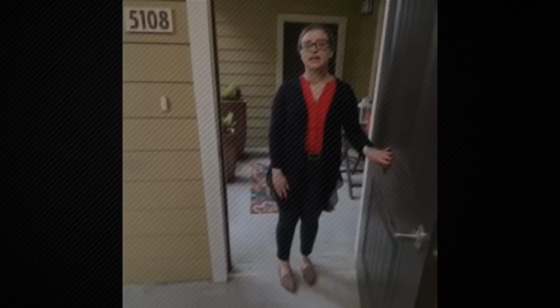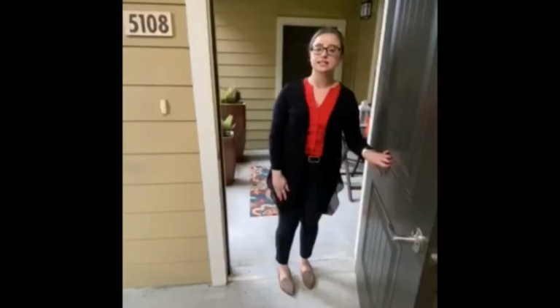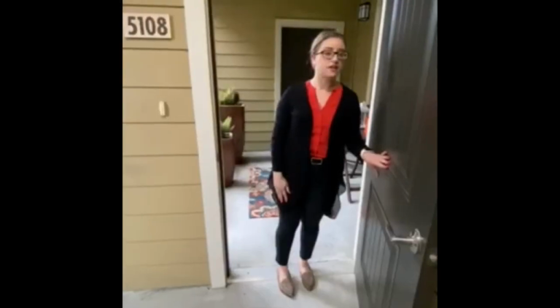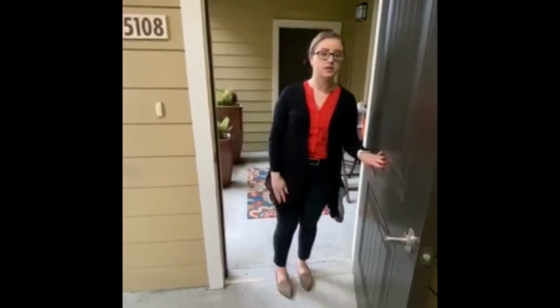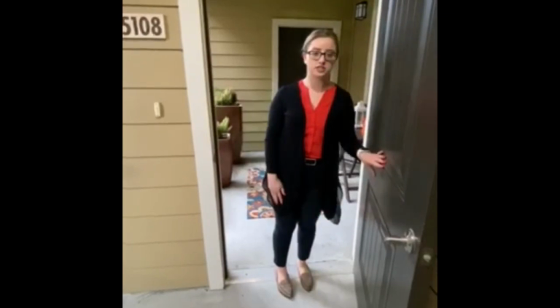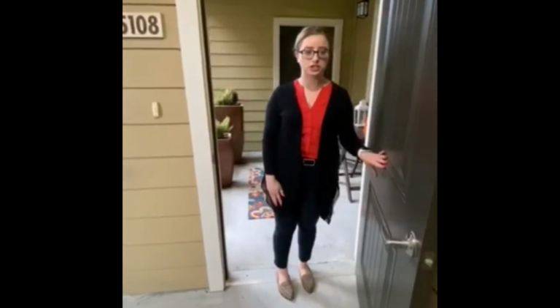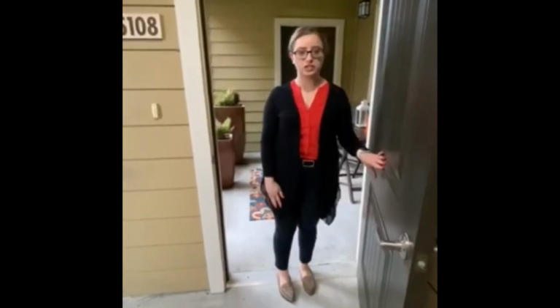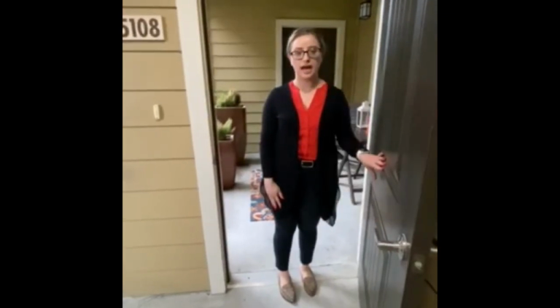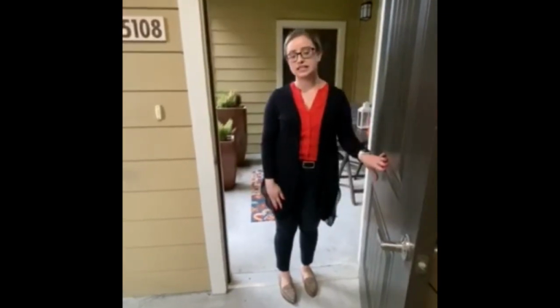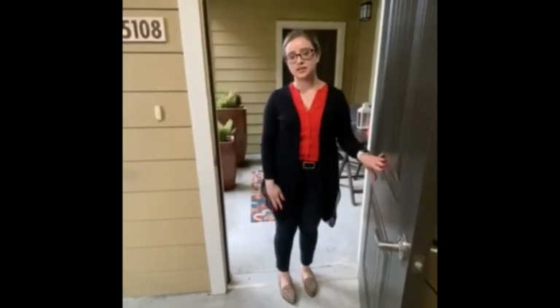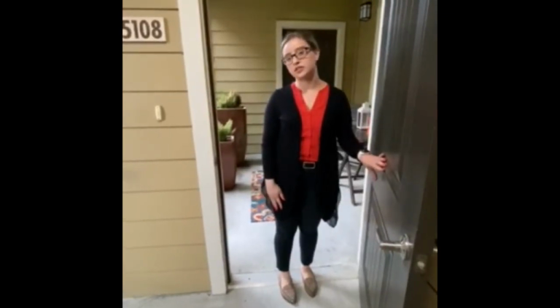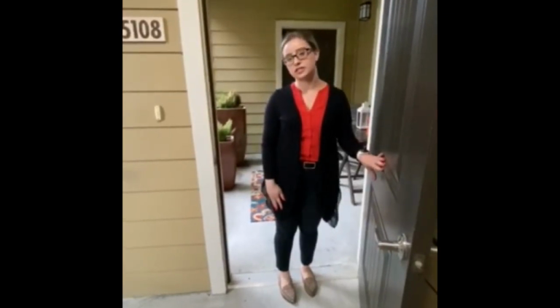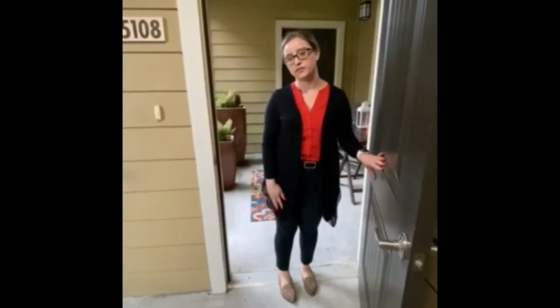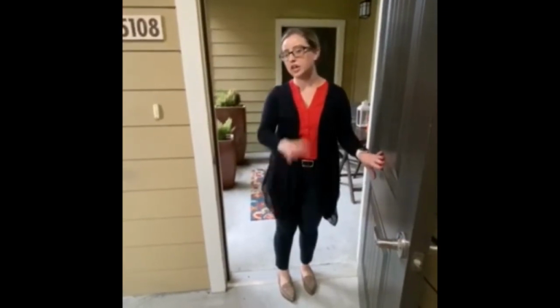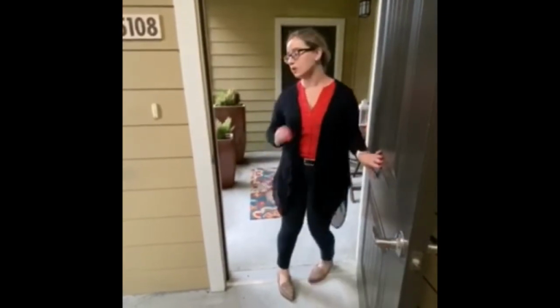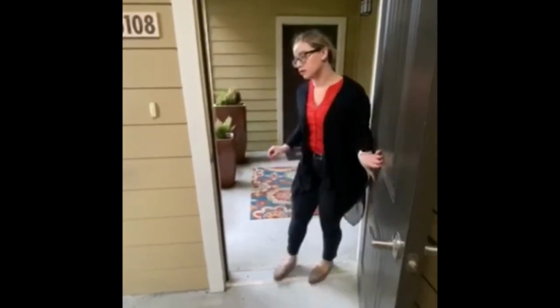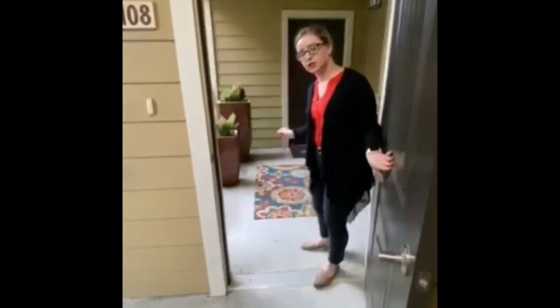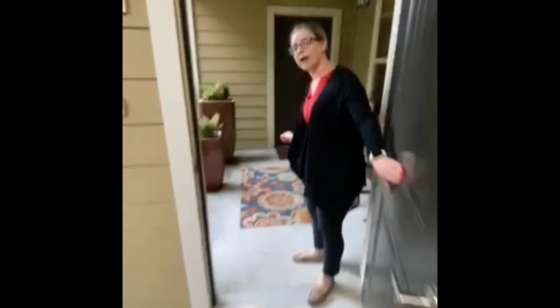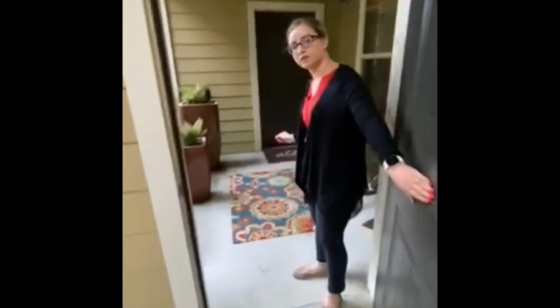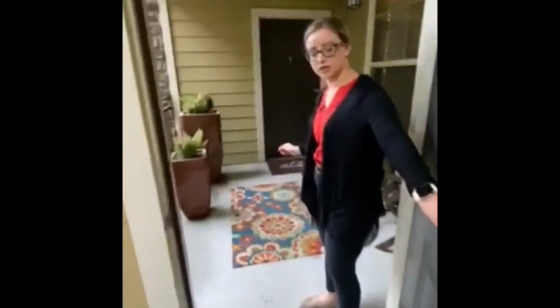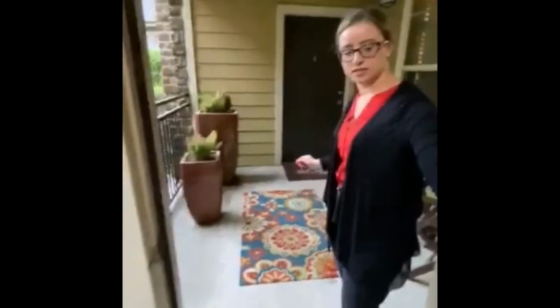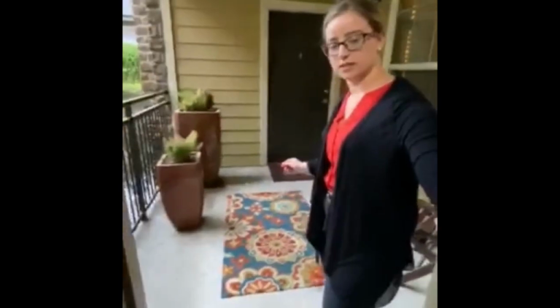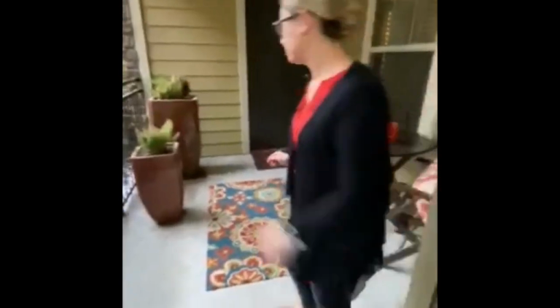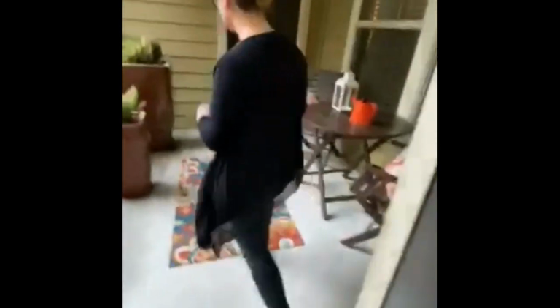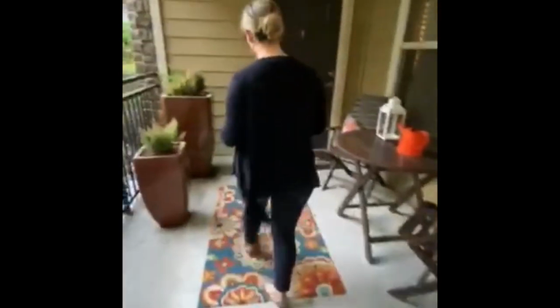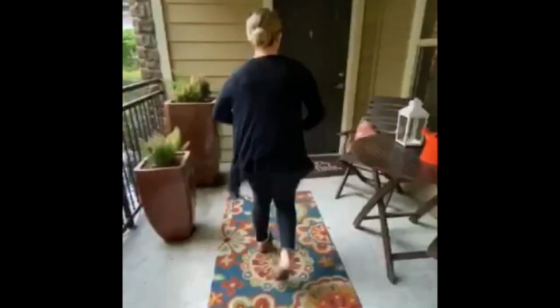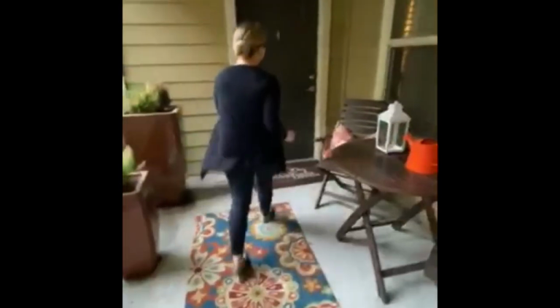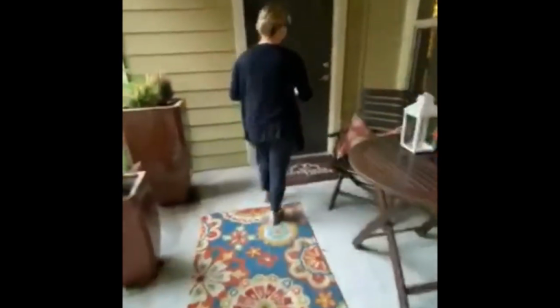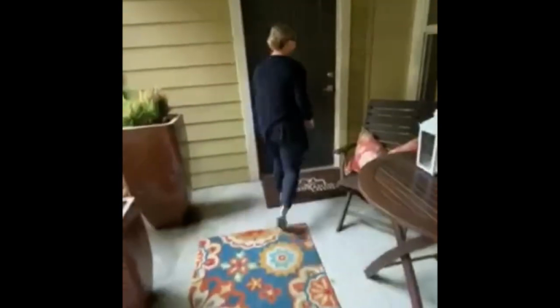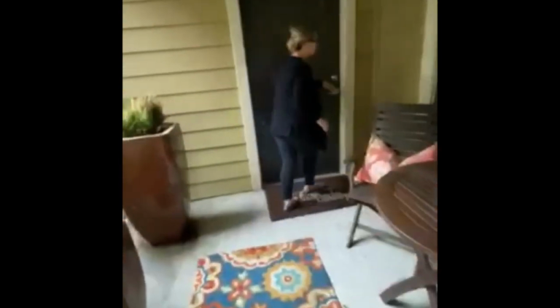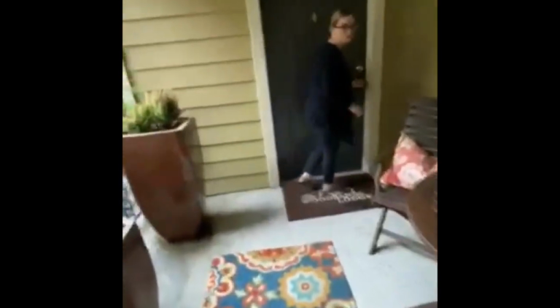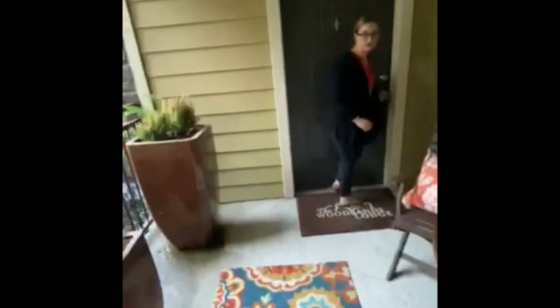This is the Live Oak, which is our two-bed, two-bath. It is 1053 square feet. You're going to walk through your patio first, and then you're going to walk into your front door.